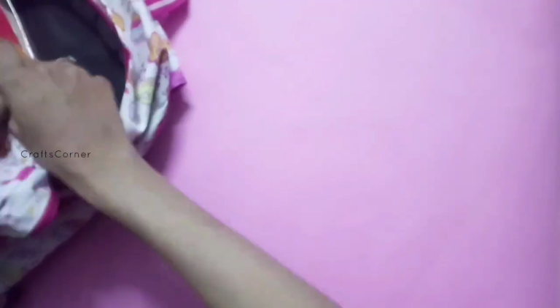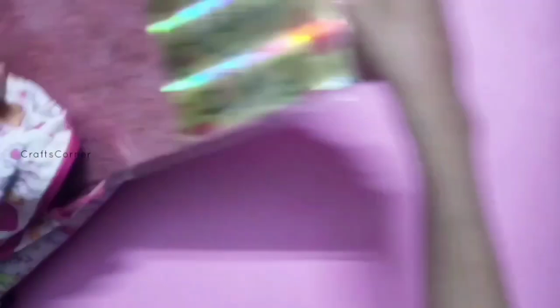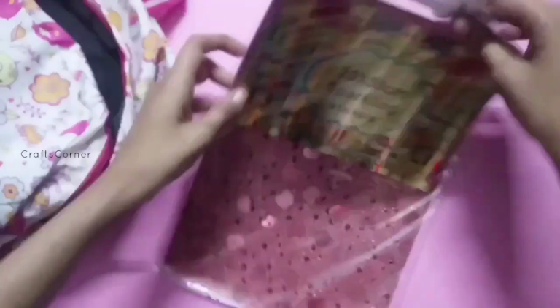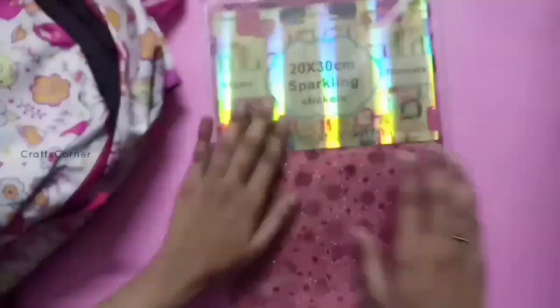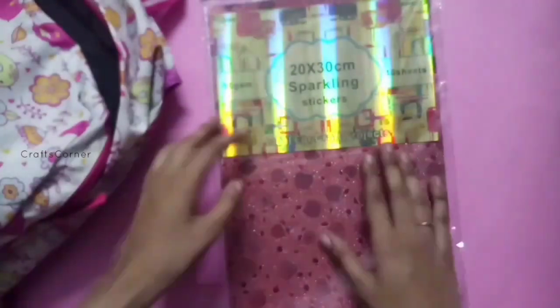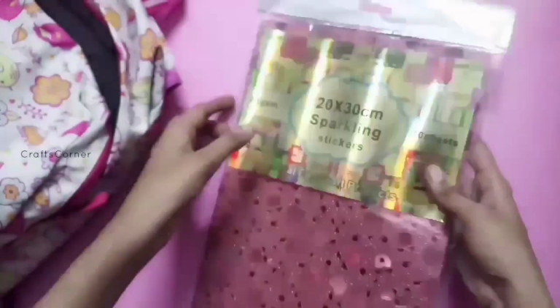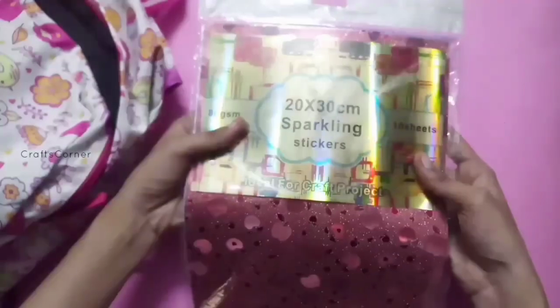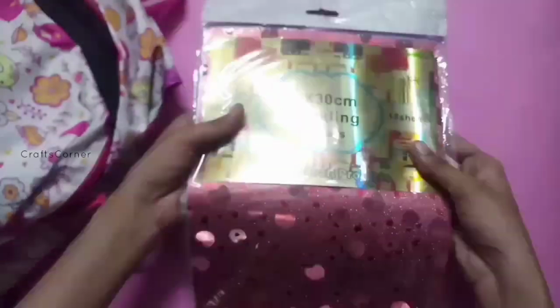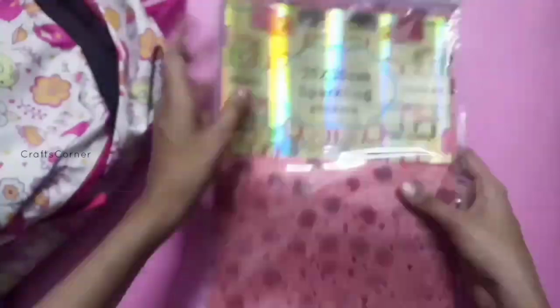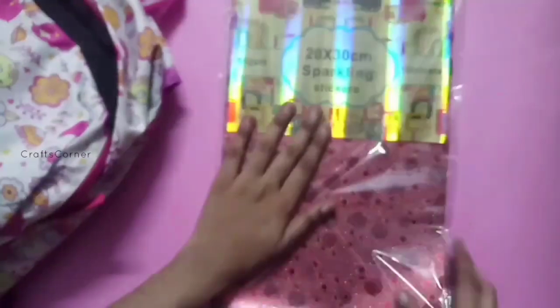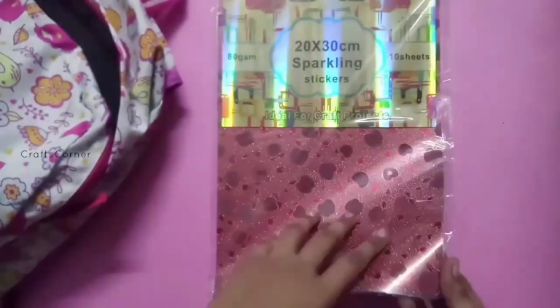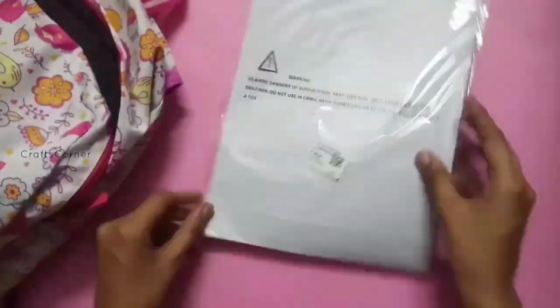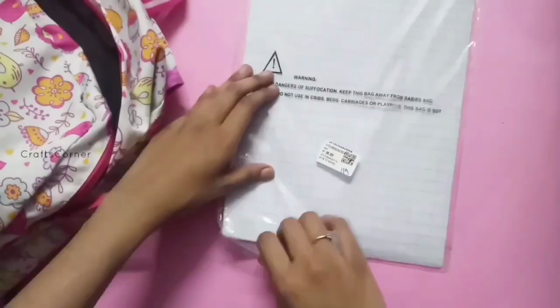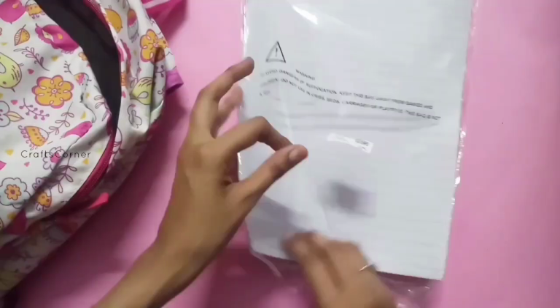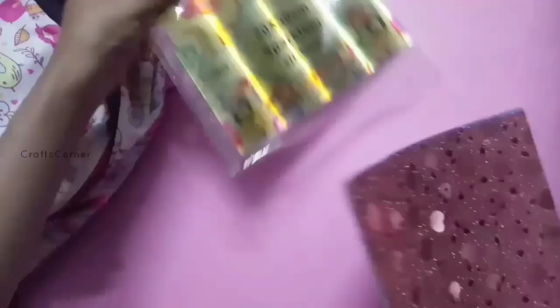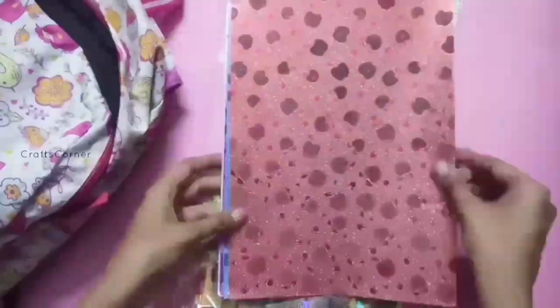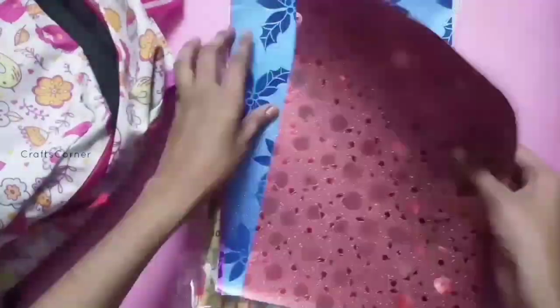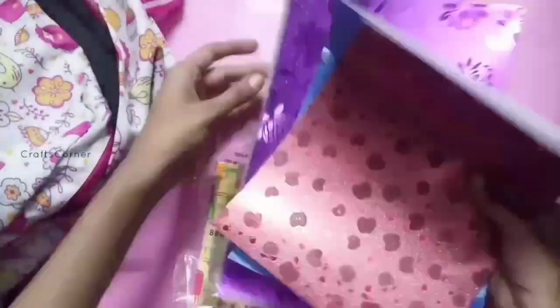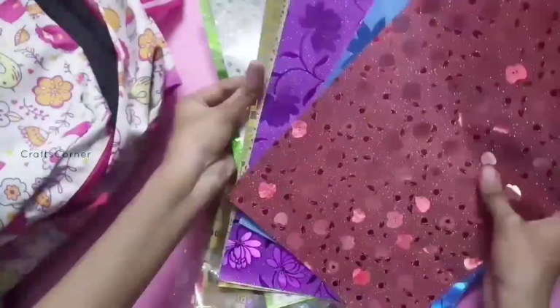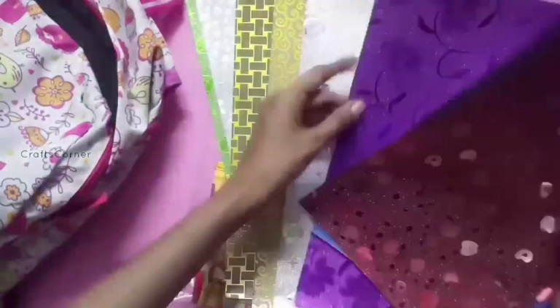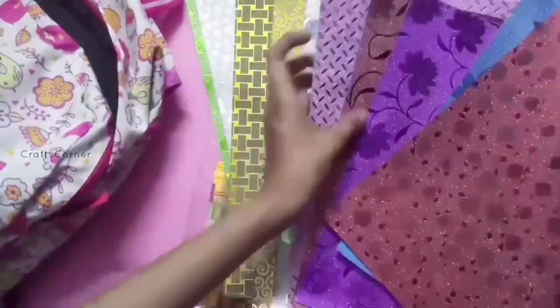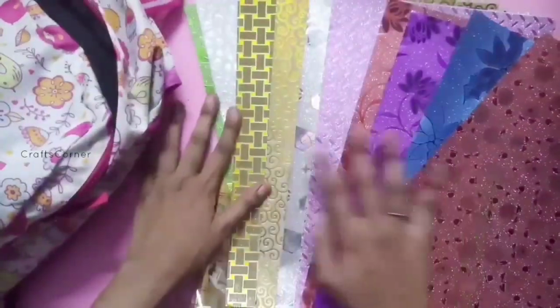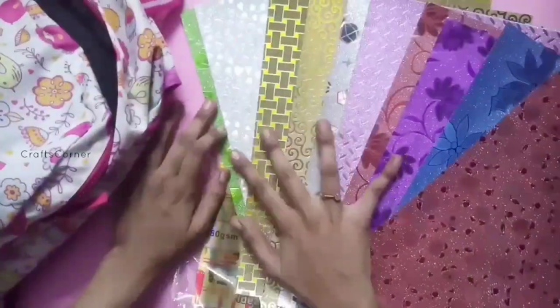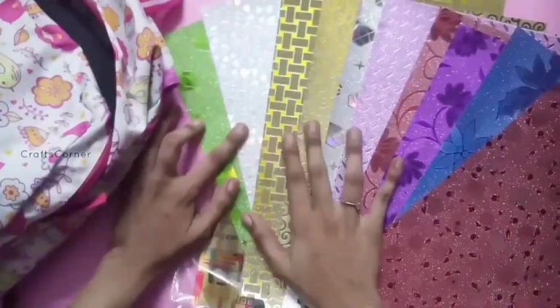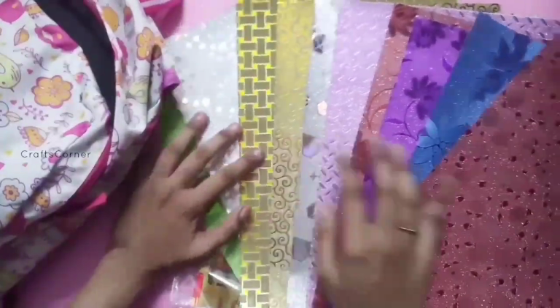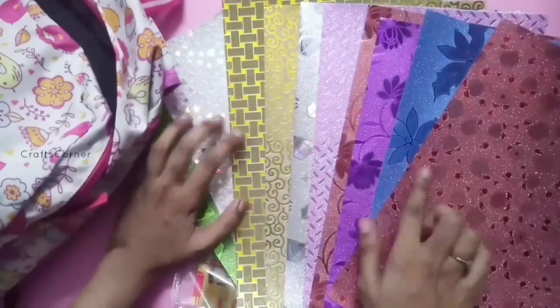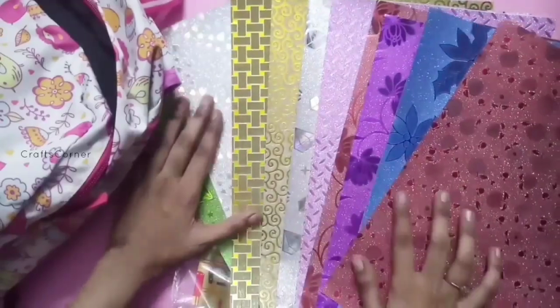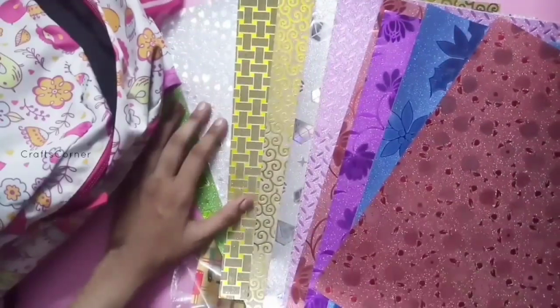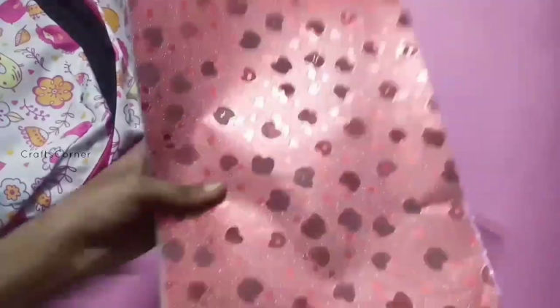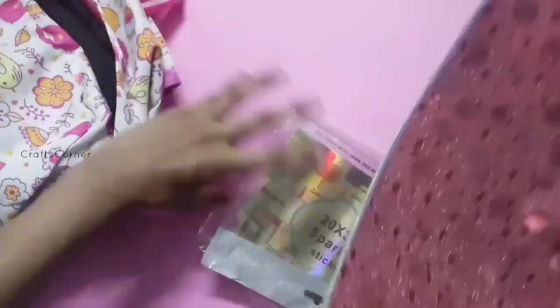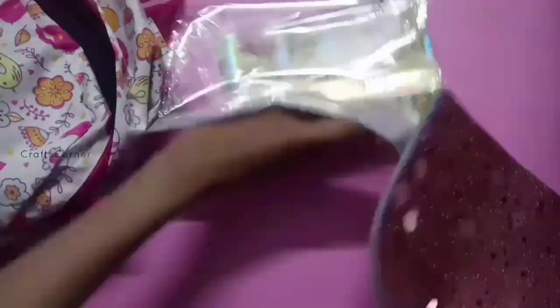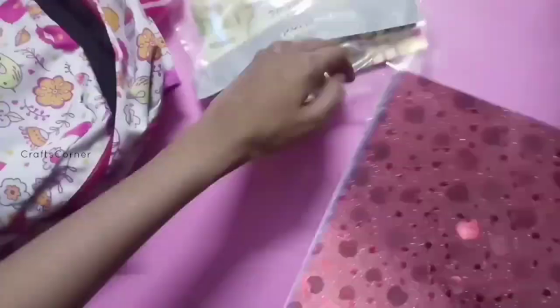You can use the pattern sheet with a sticker type. We will remove the sticker. The pattern sheet is 98.